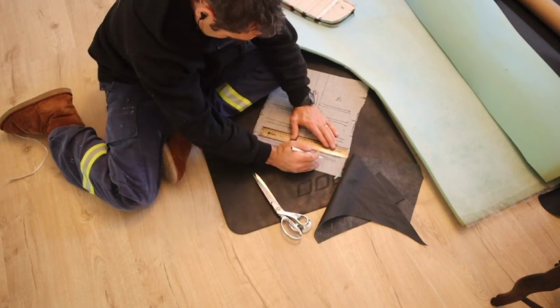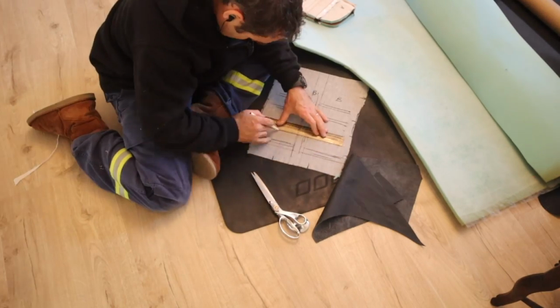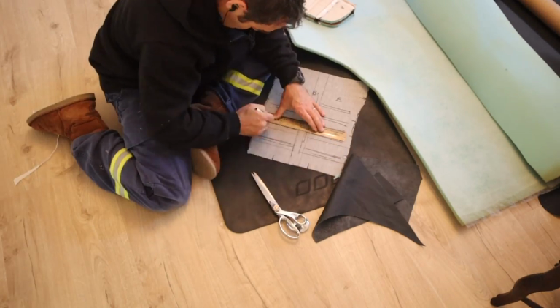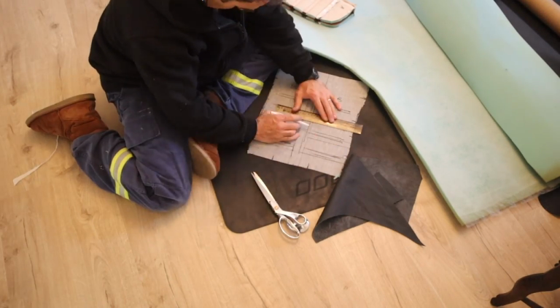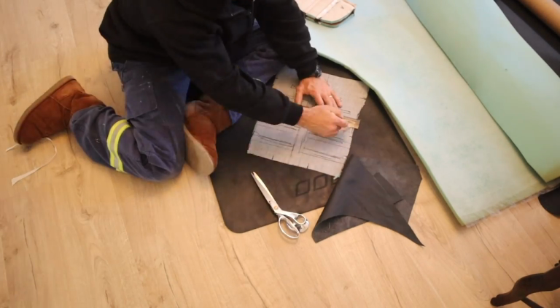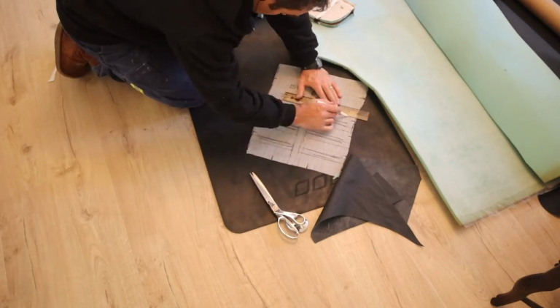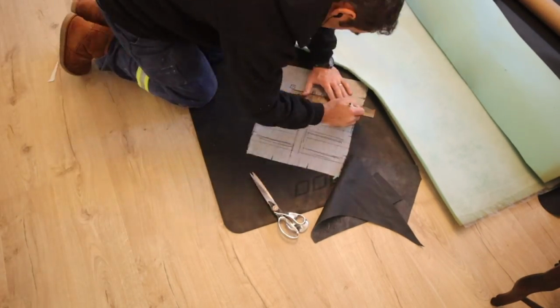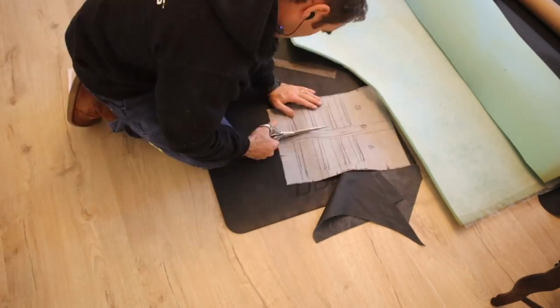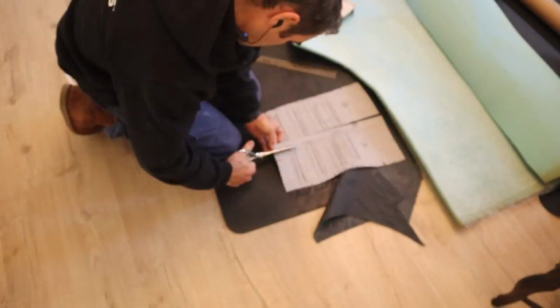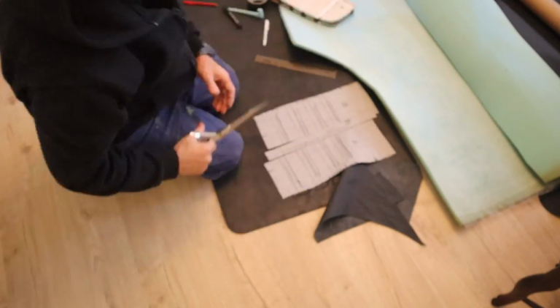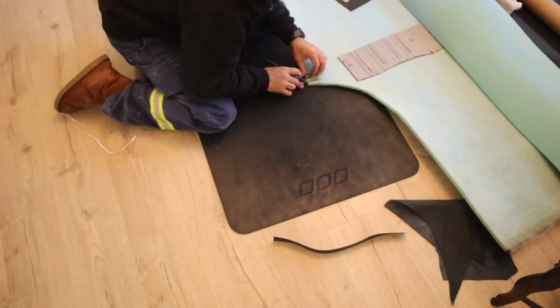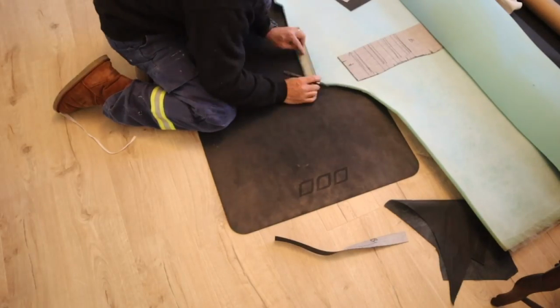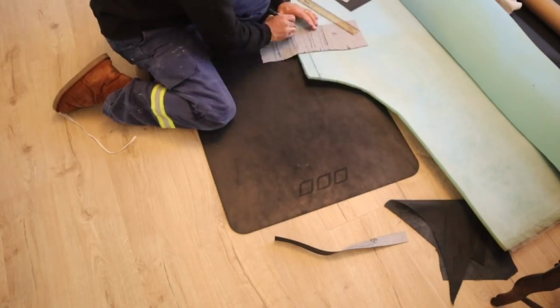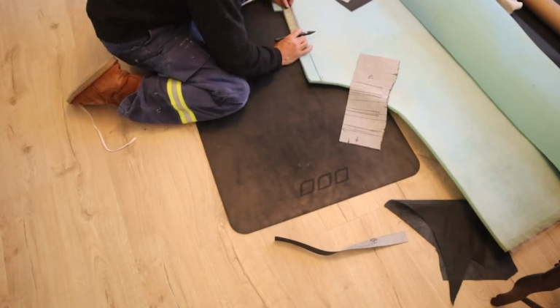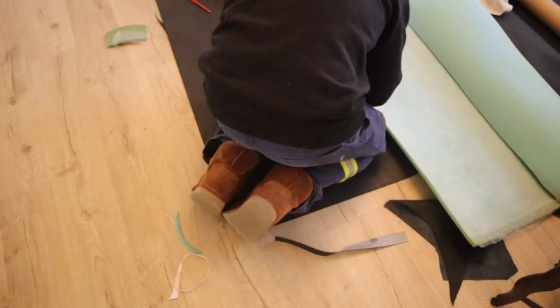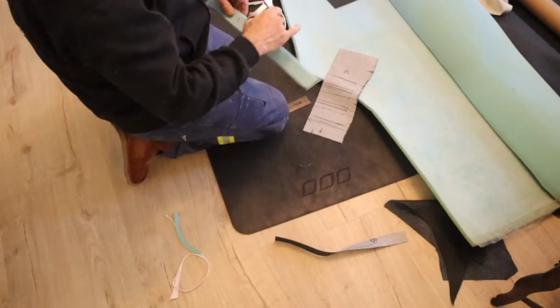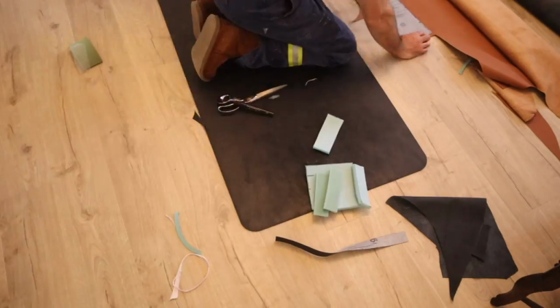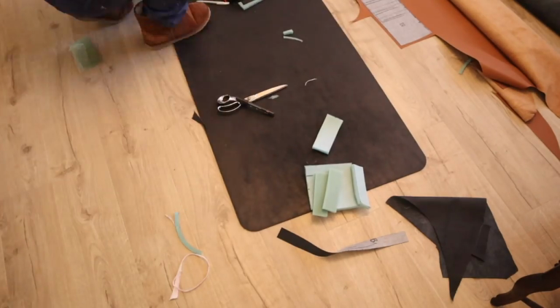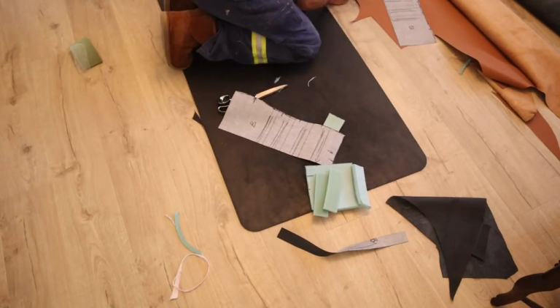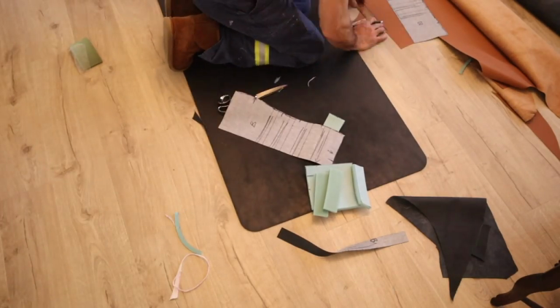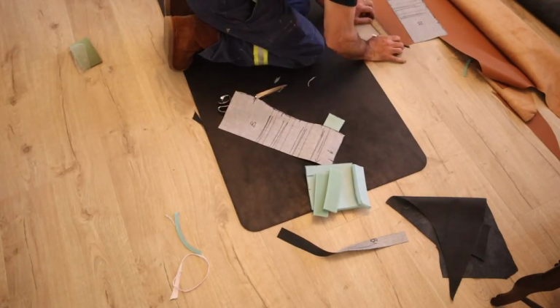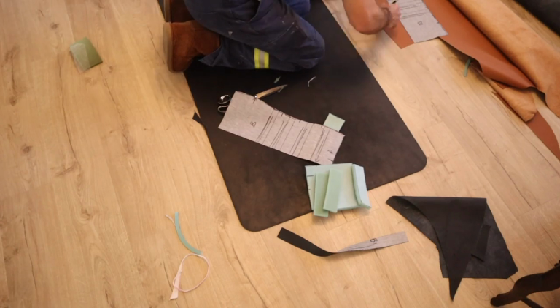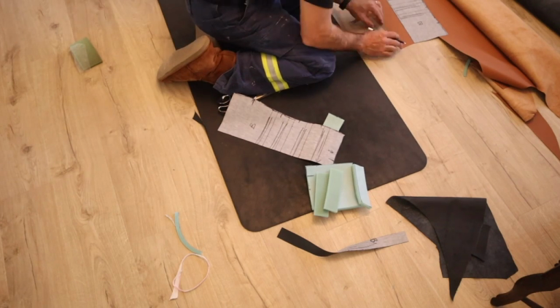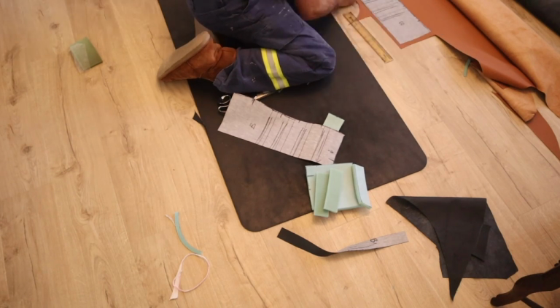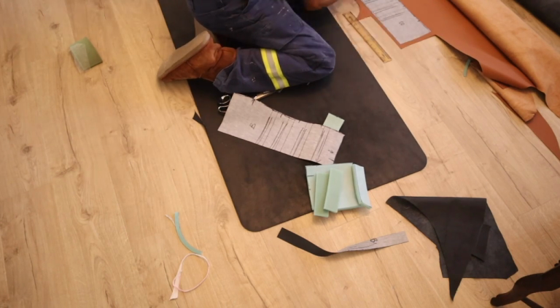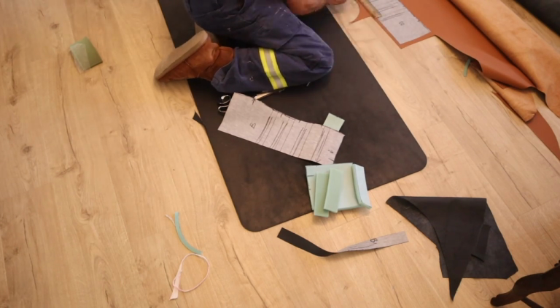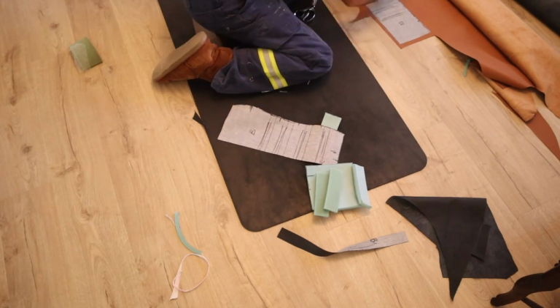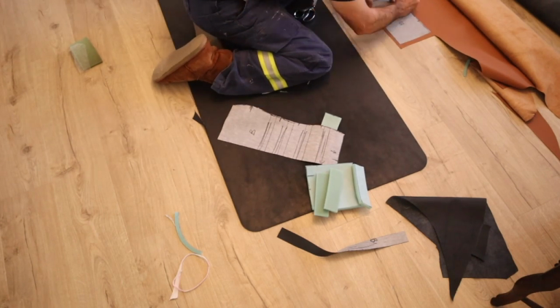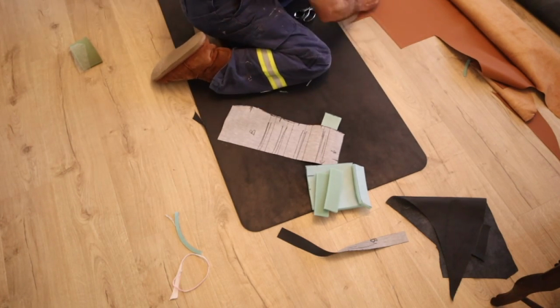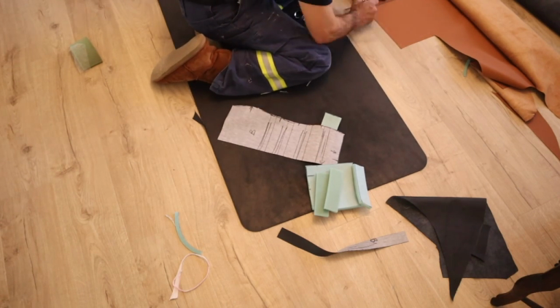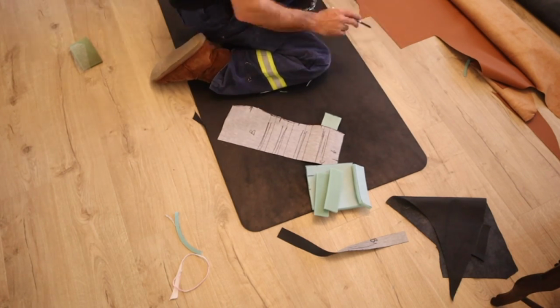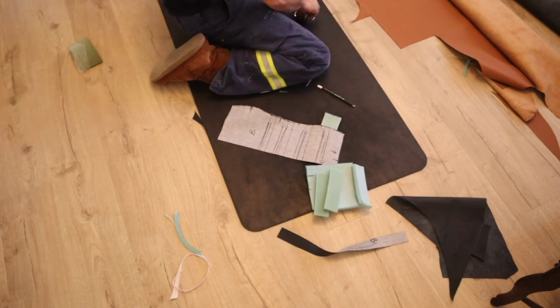This time I was smarter and made all of my measurements on my master pattern, so I can just lay that over the top of each piece and put all of my measurements onto the final pieces, making cutting things out much much faster.